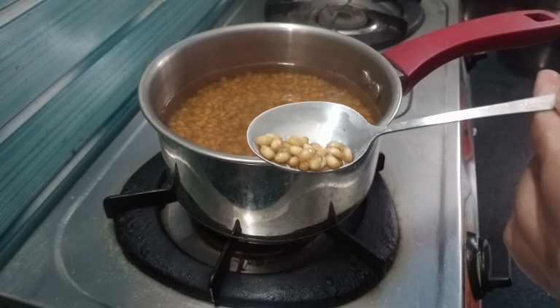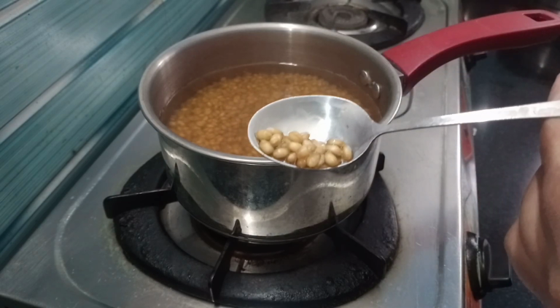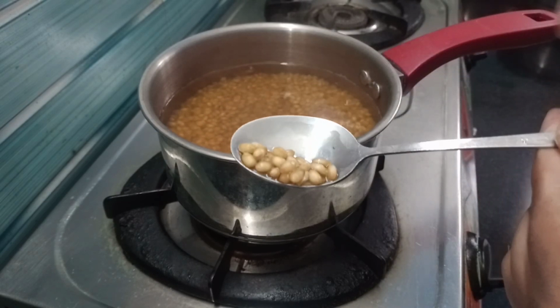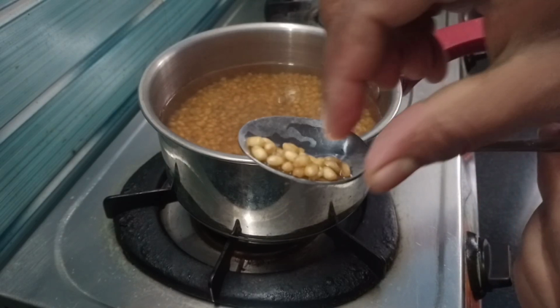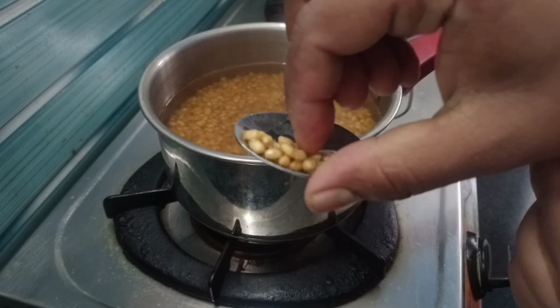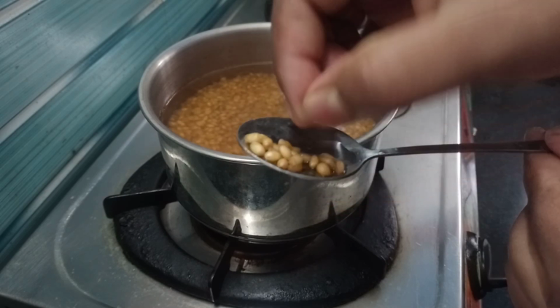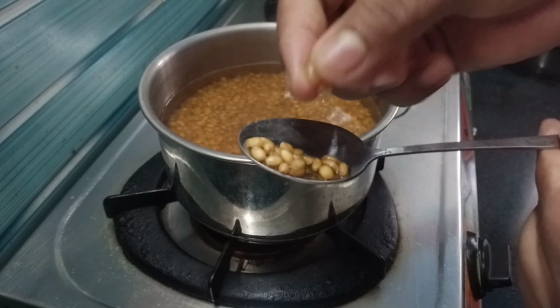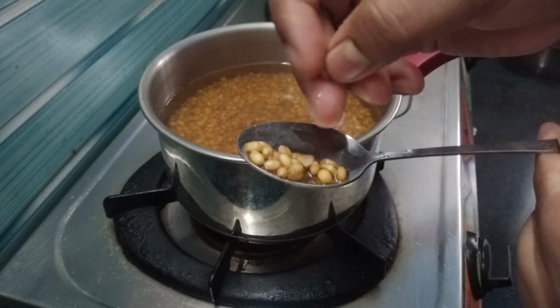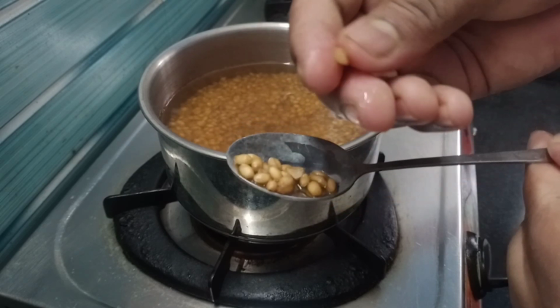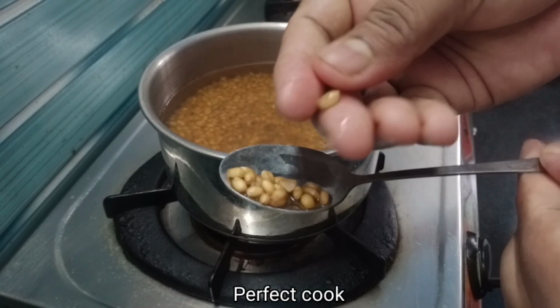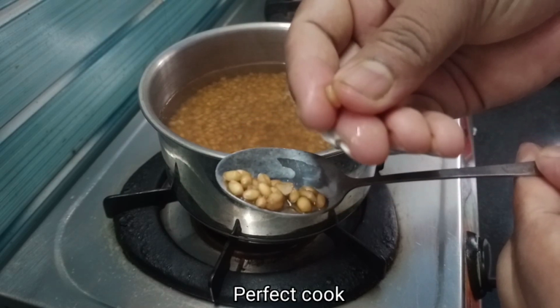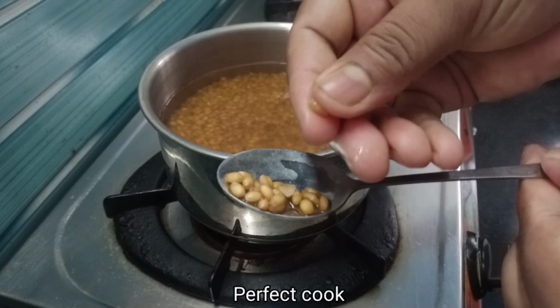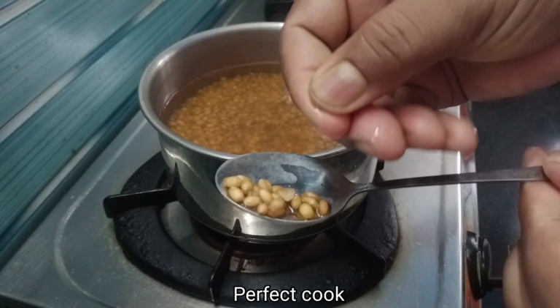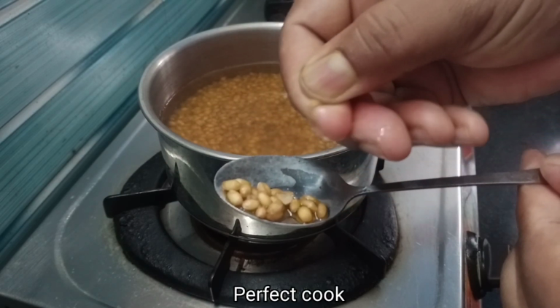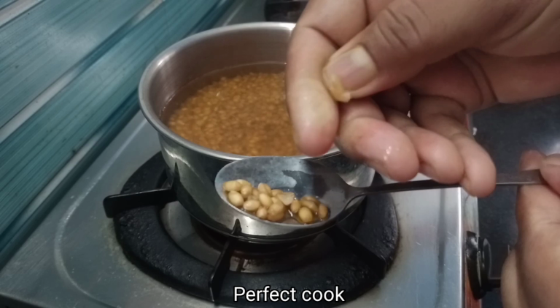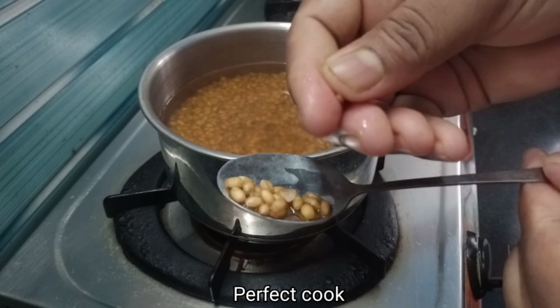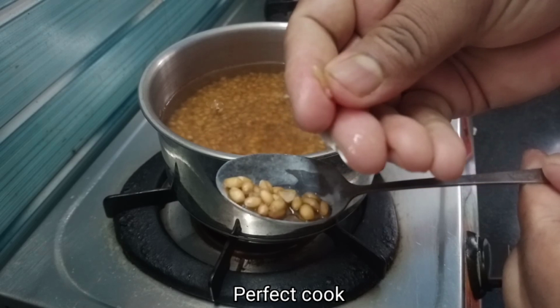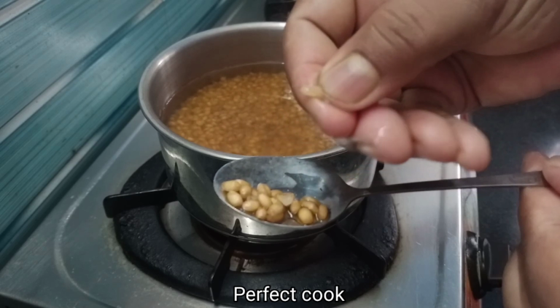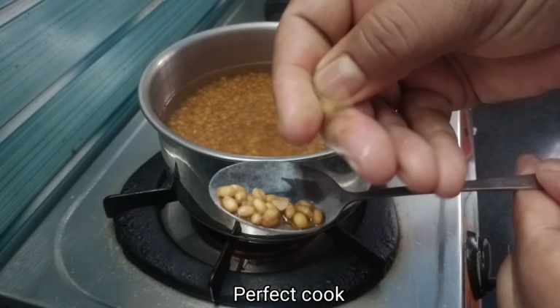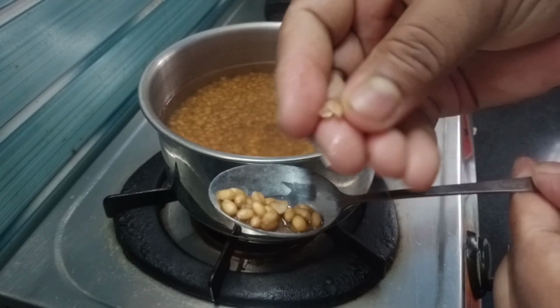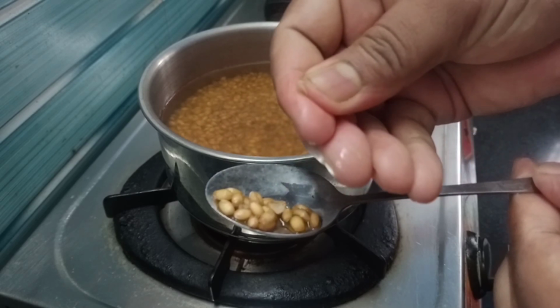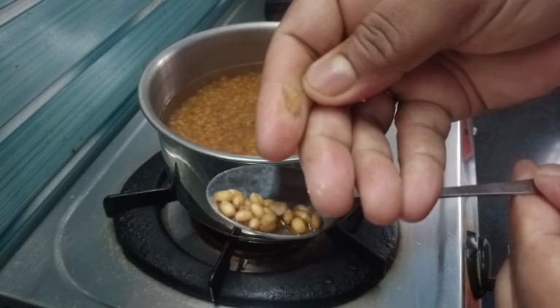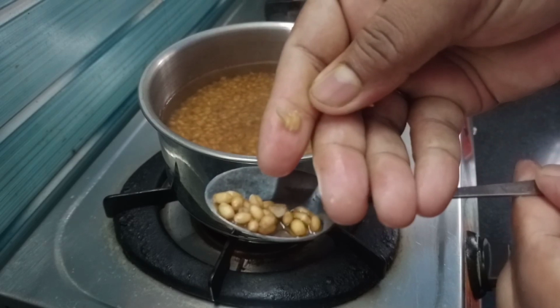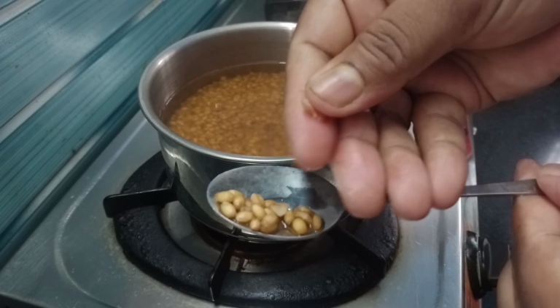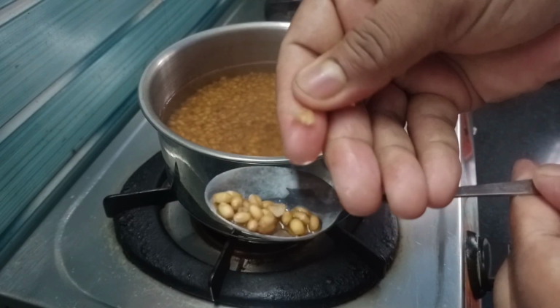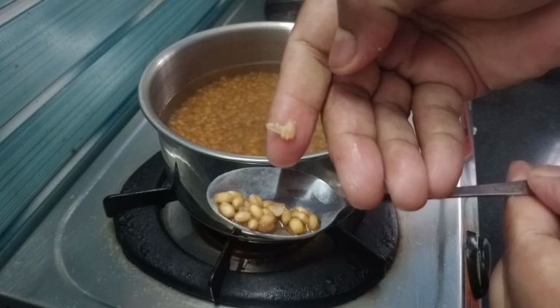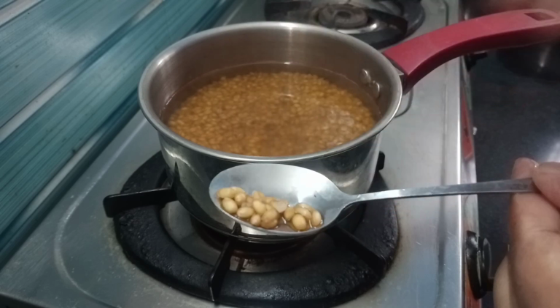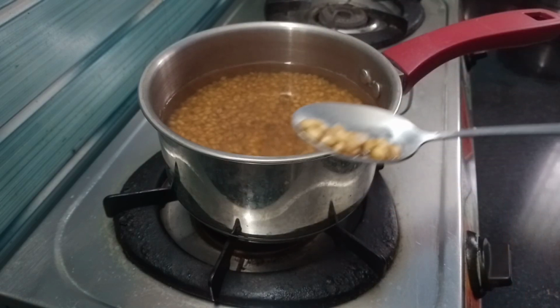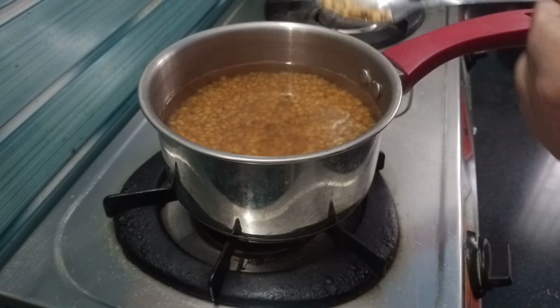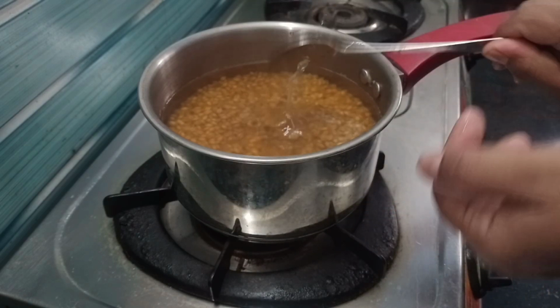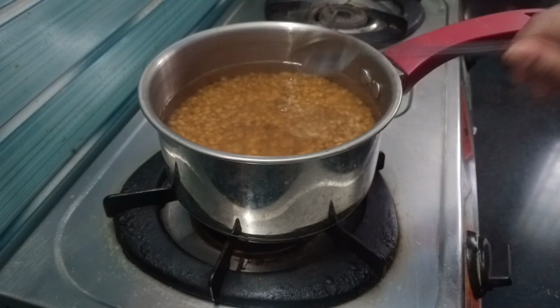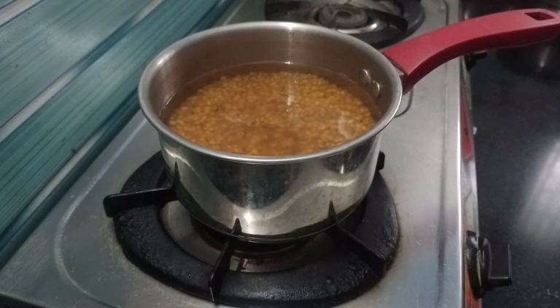If you add a face, you will need to make a light, so it will be clean. Let's make a plate like this.